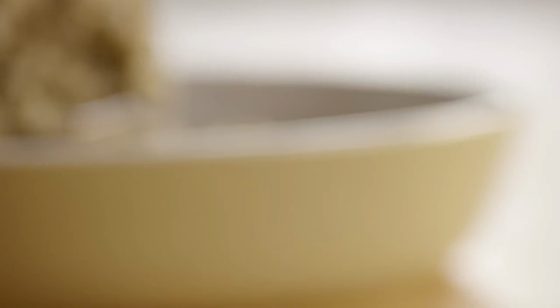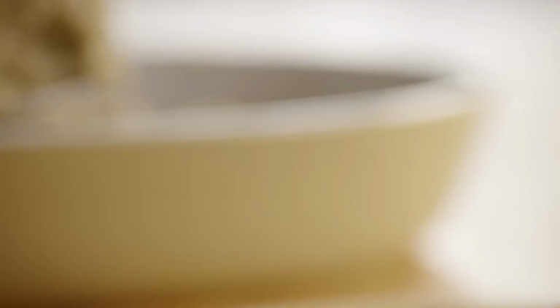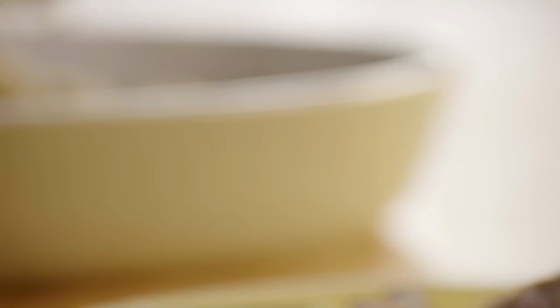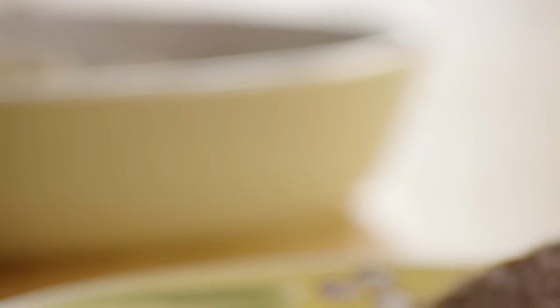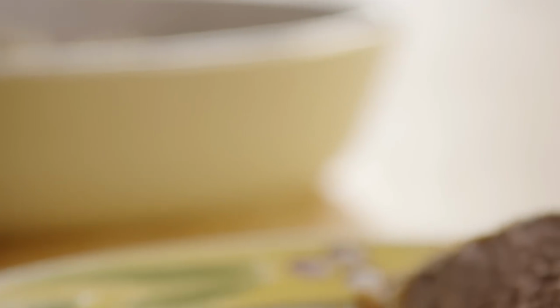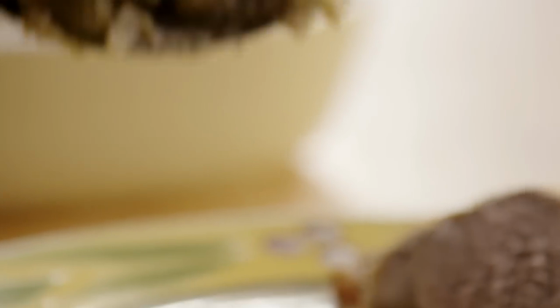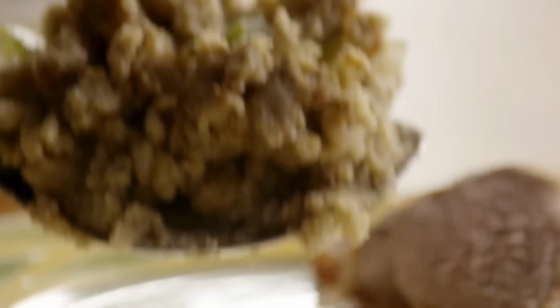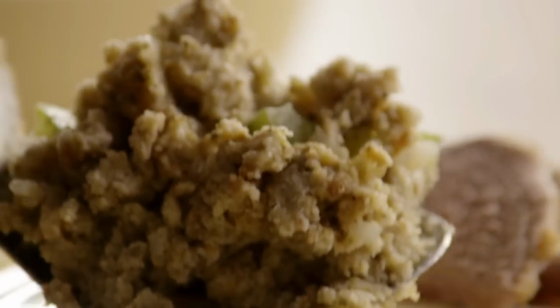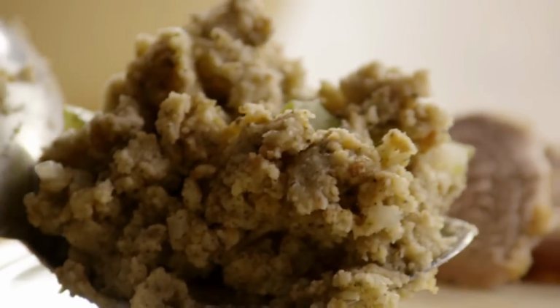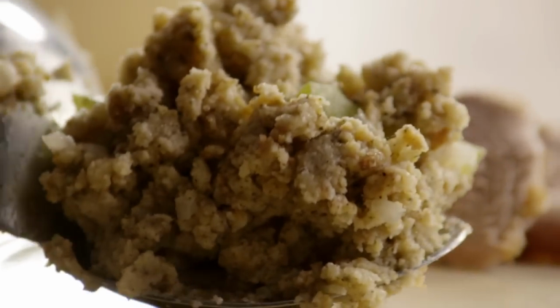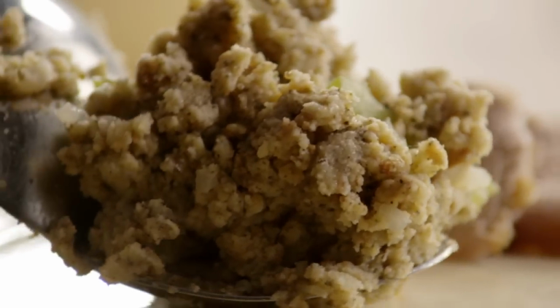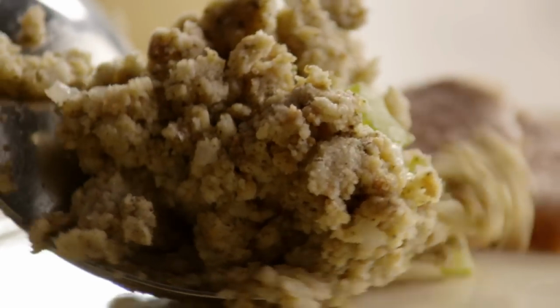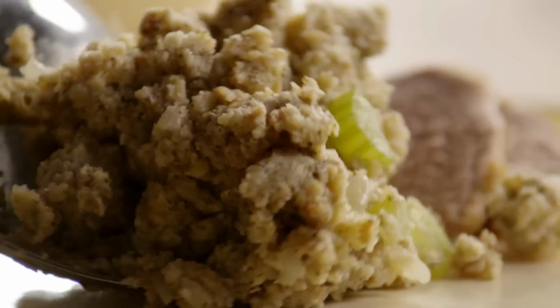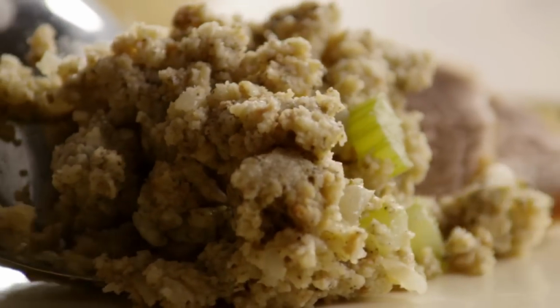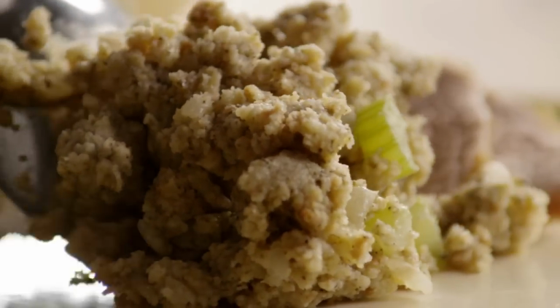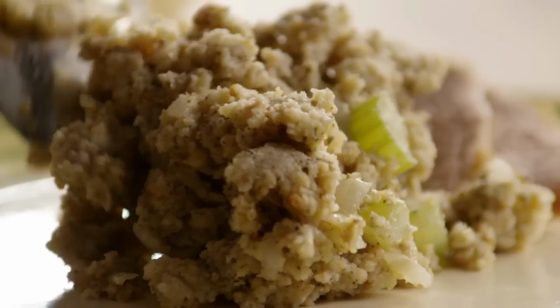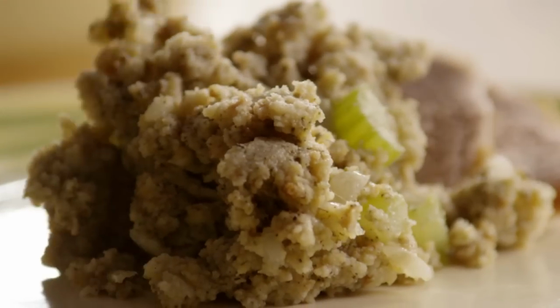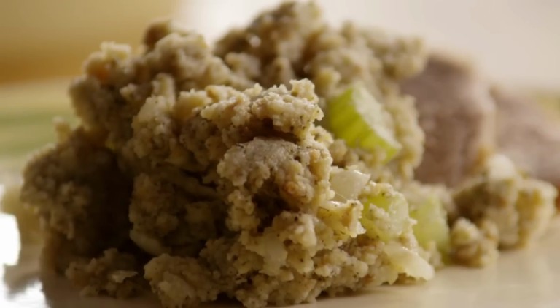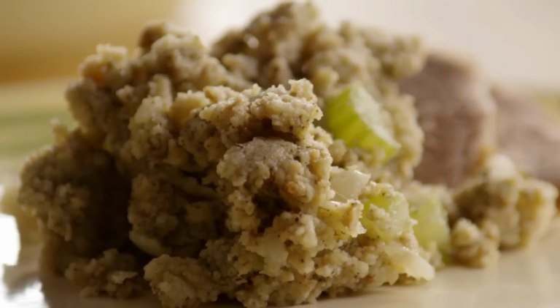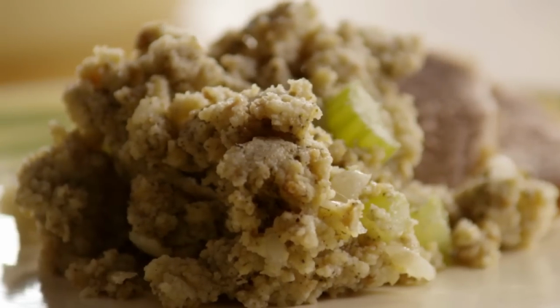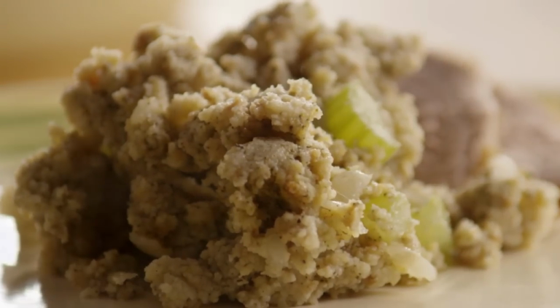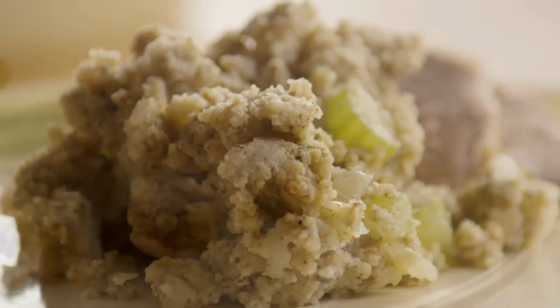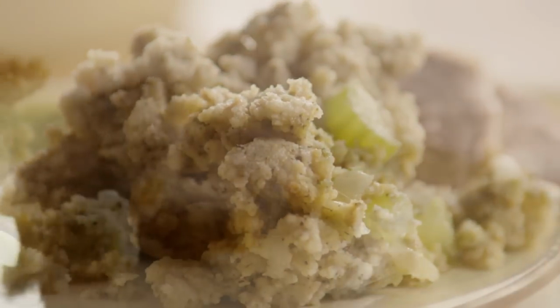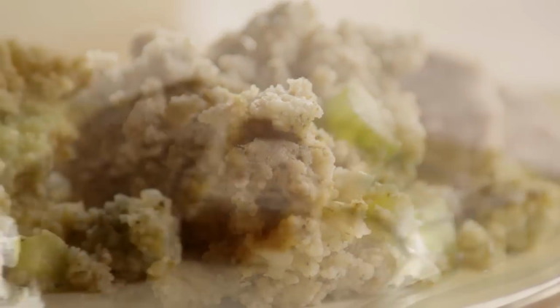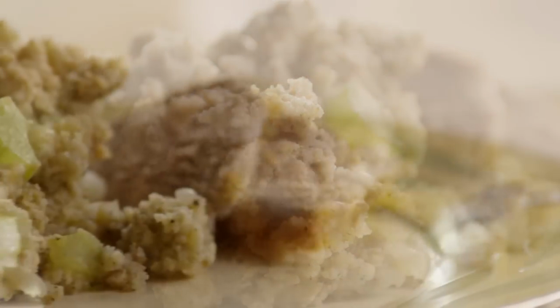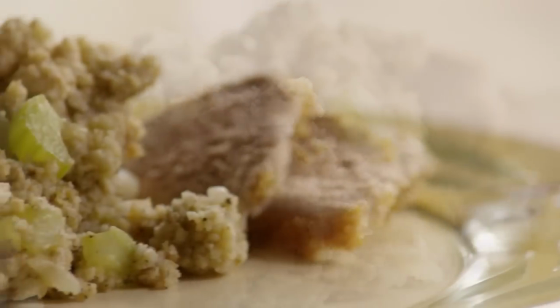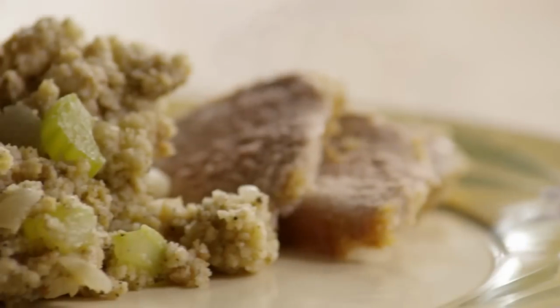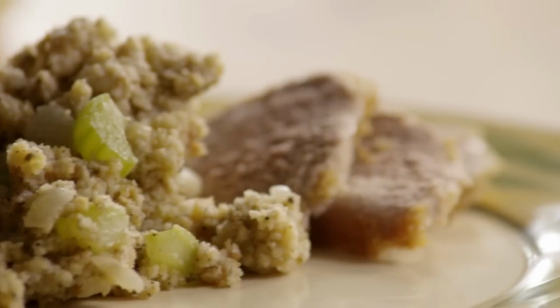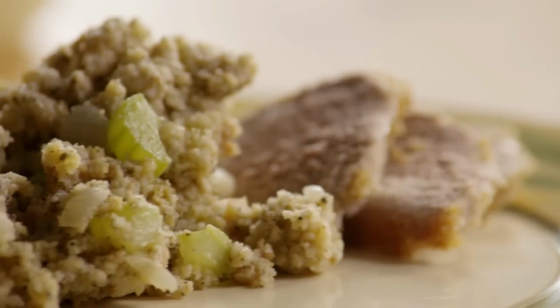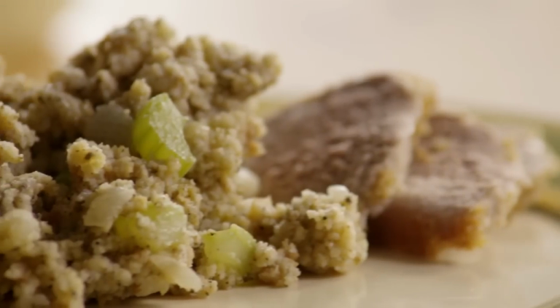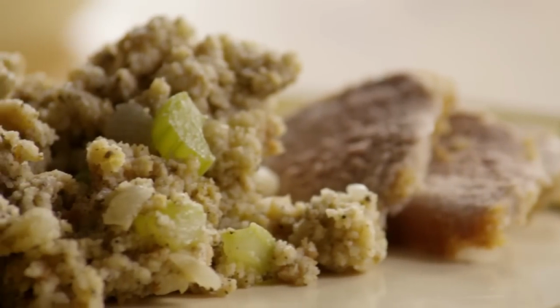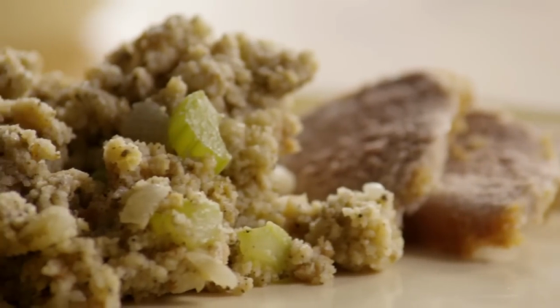This cornbread dressing recipe is so easy to make and satisfying, there's no reason to wait until Thanksgiving. You can serve it year-round as a side dish and it's the perfect choice for Sunday dinners.